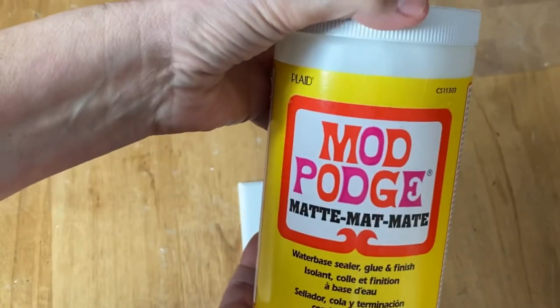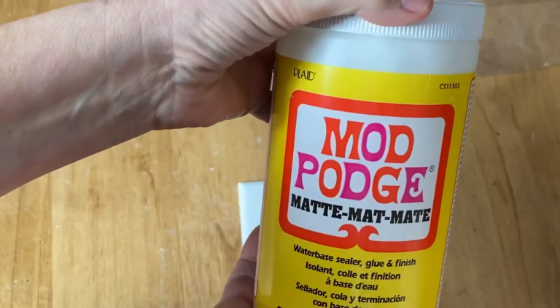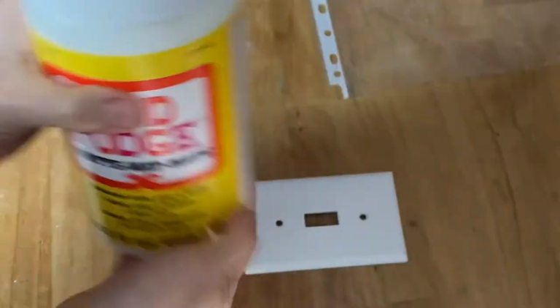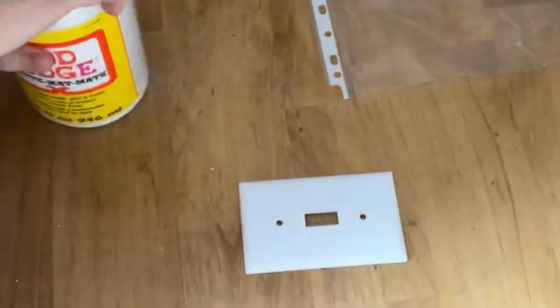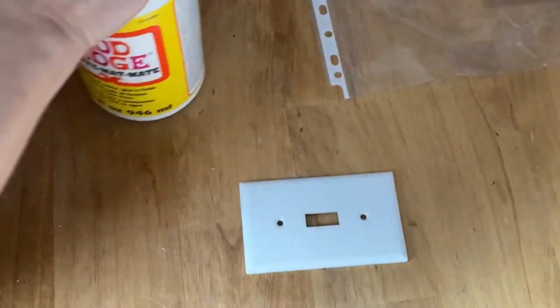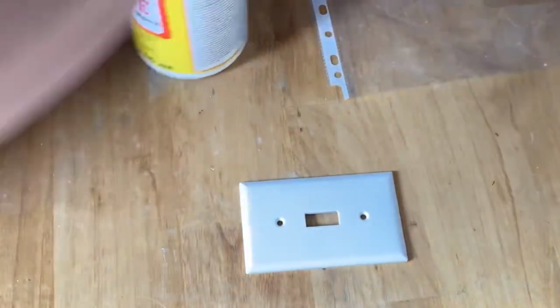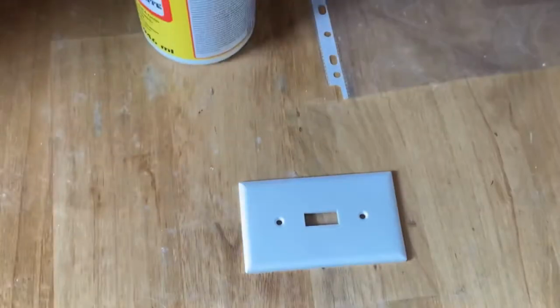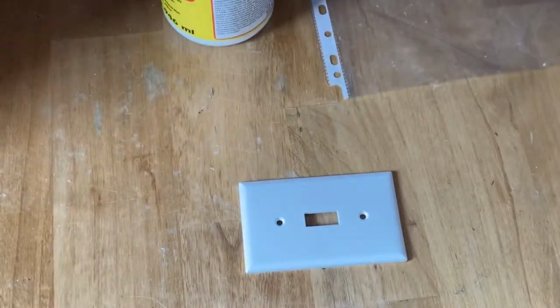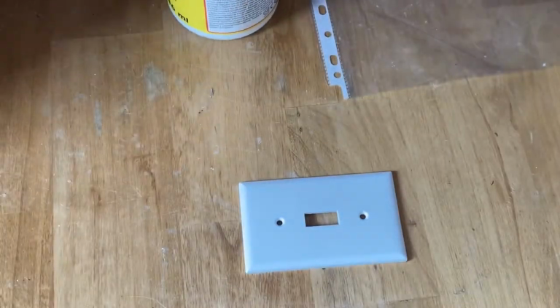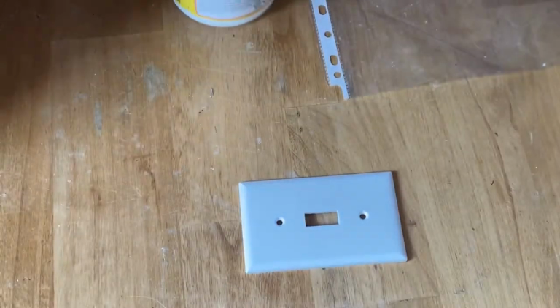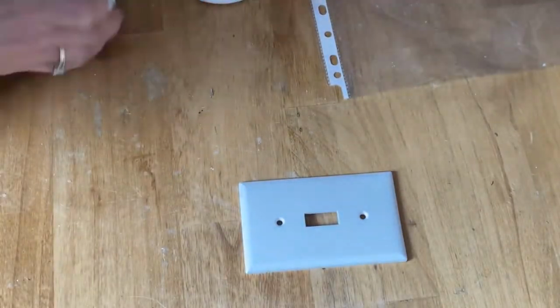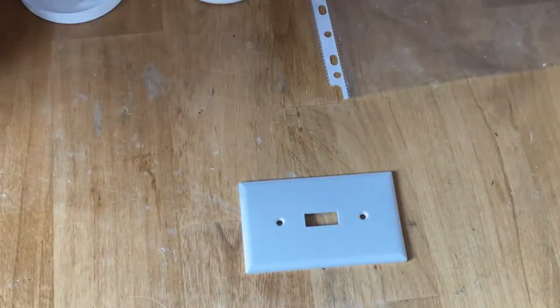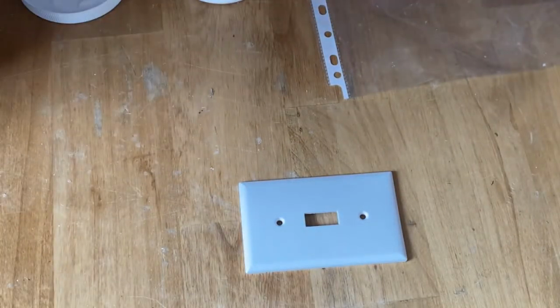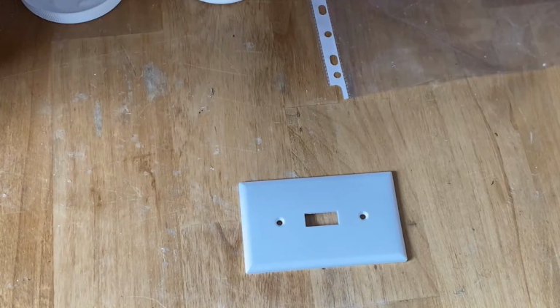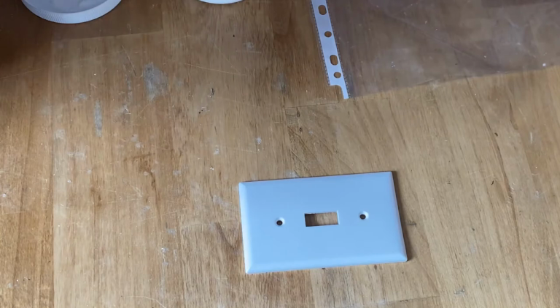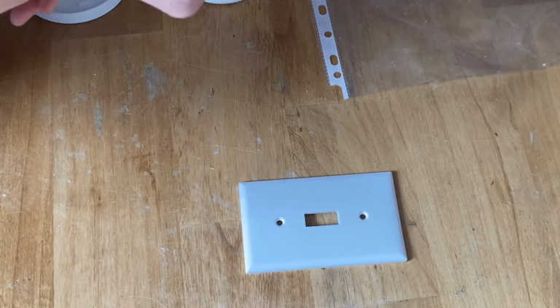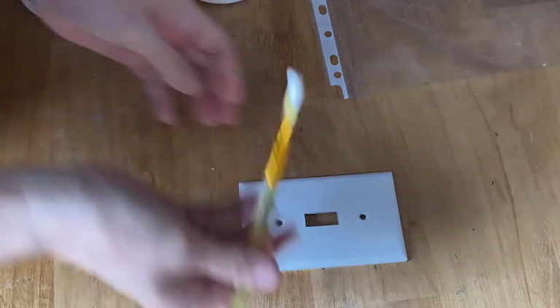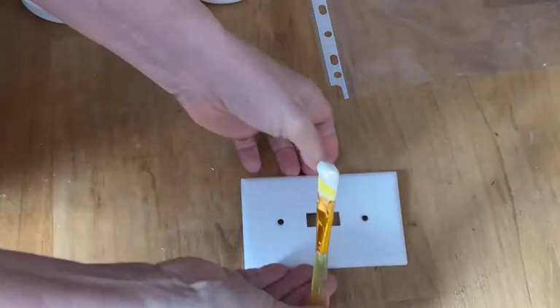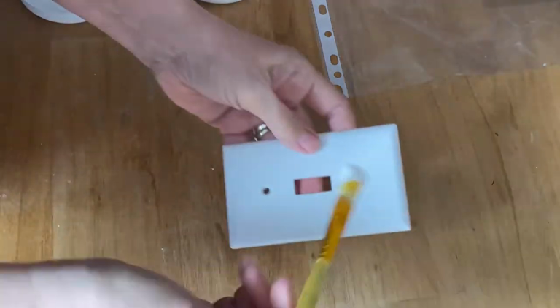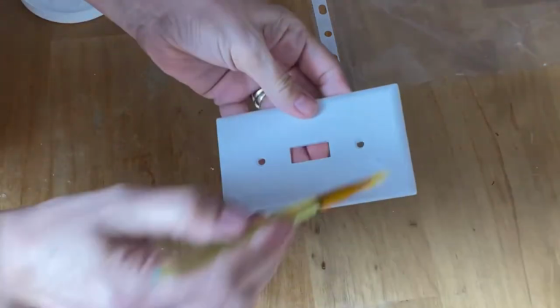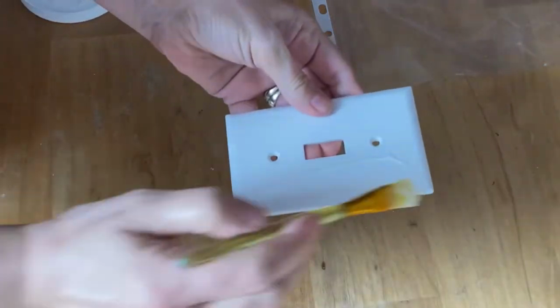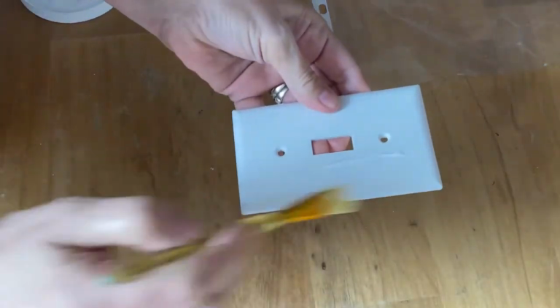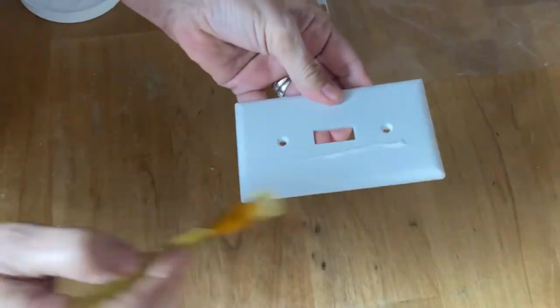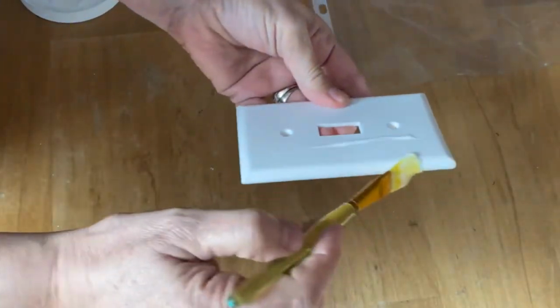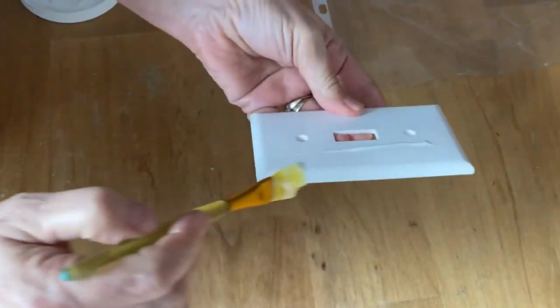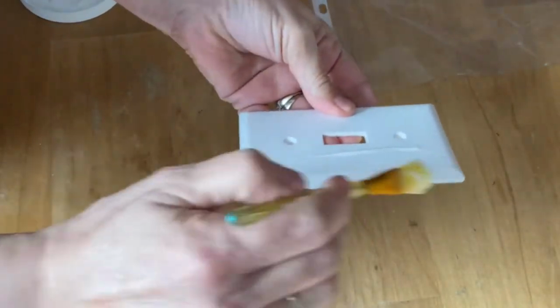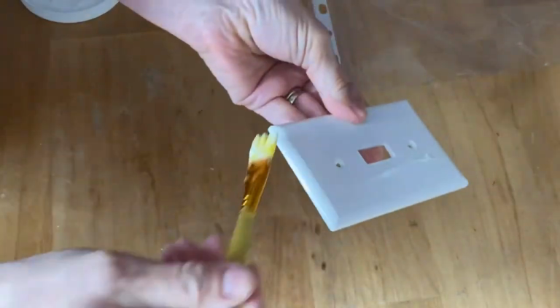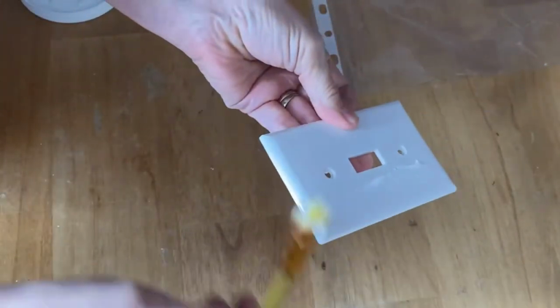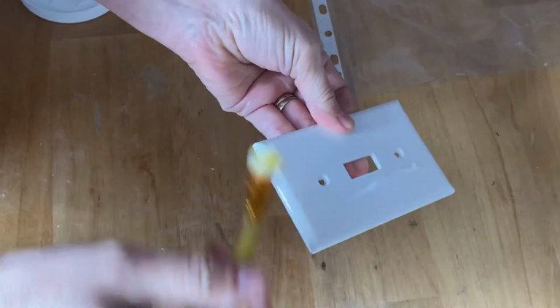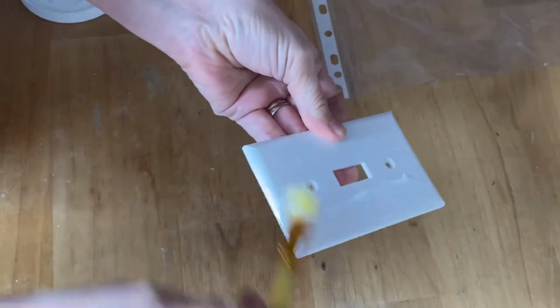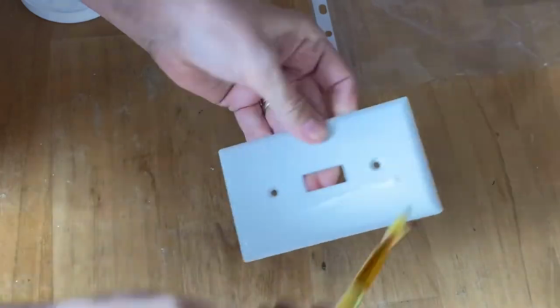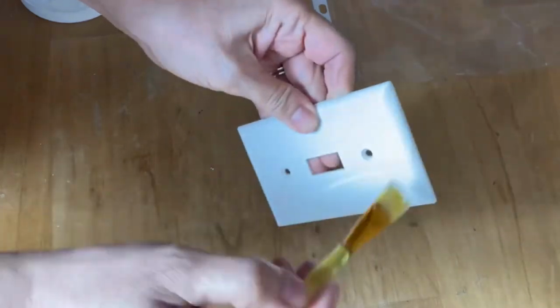I'm going to be using my Mod Podge mat and I'm going to put a coat over the entire light switch. Make sure you get it all over the corners and the edges really well.